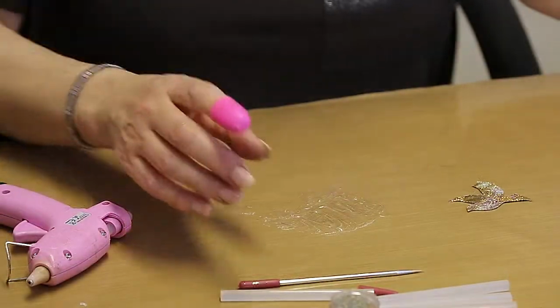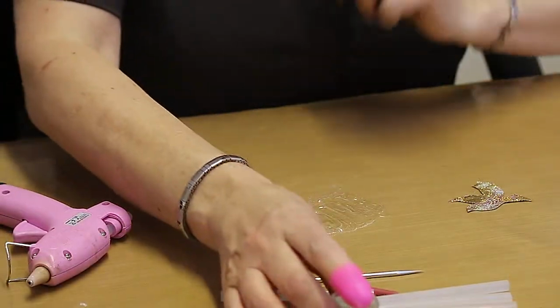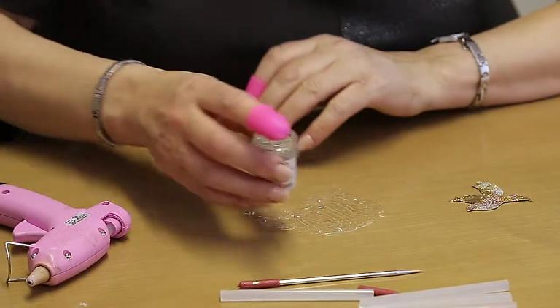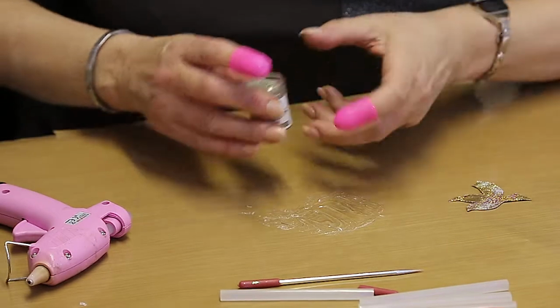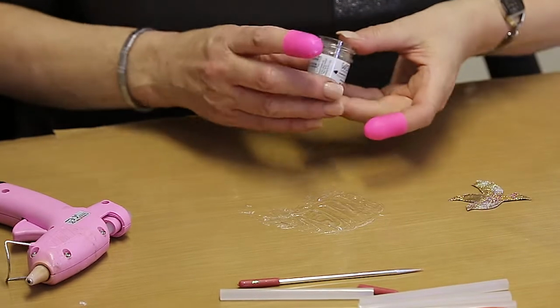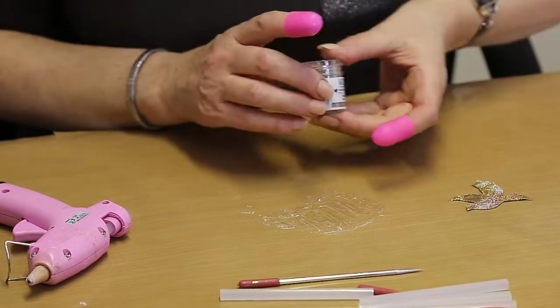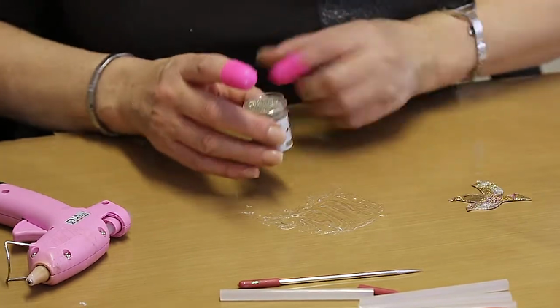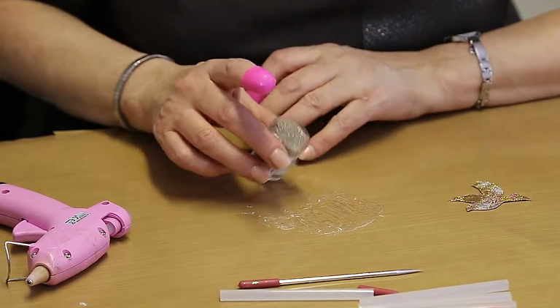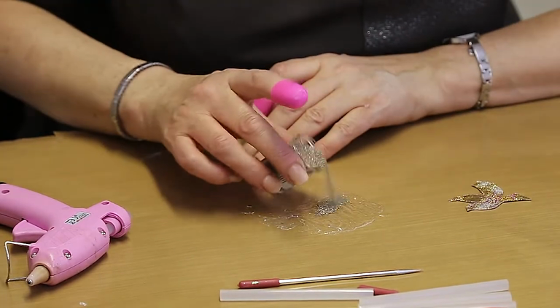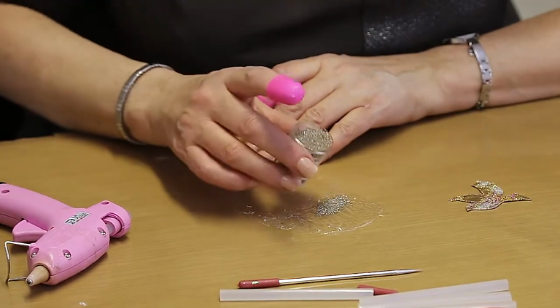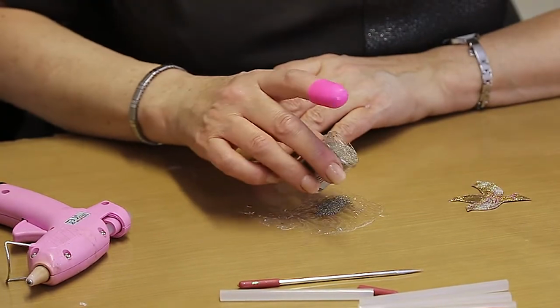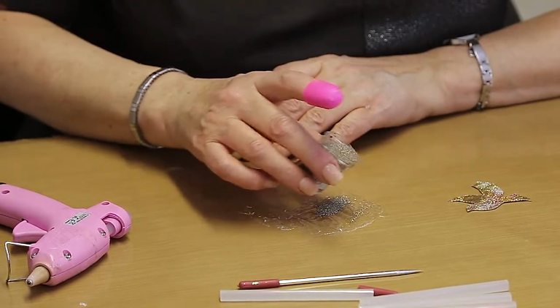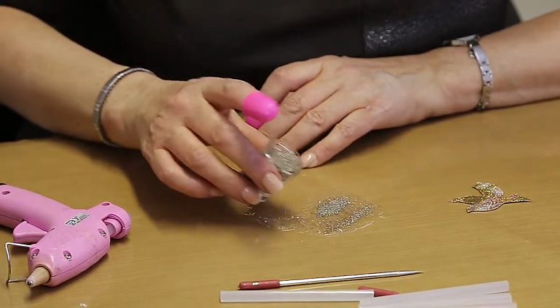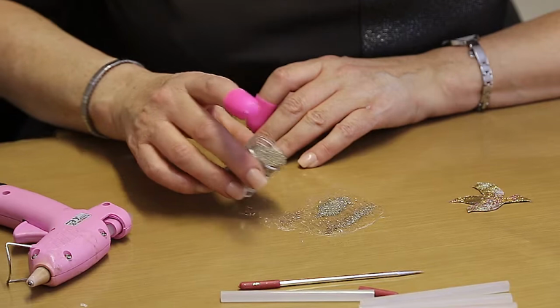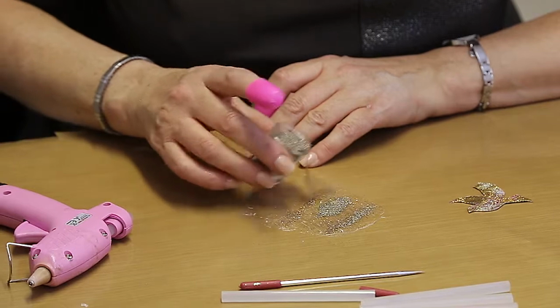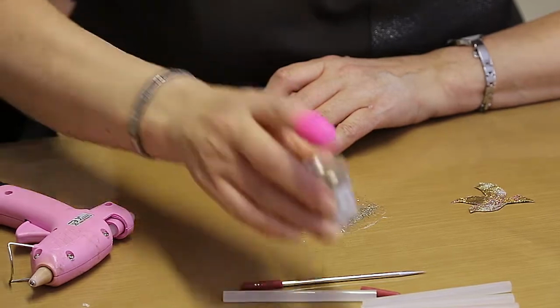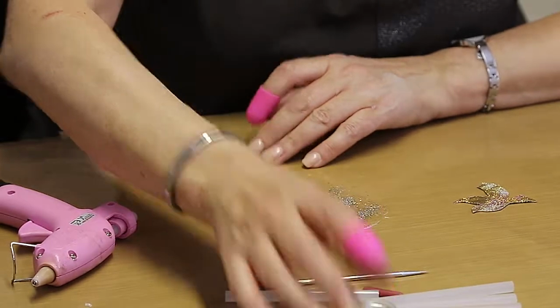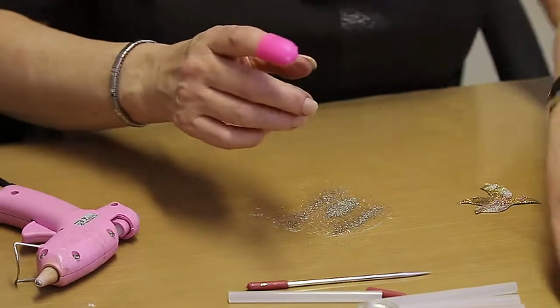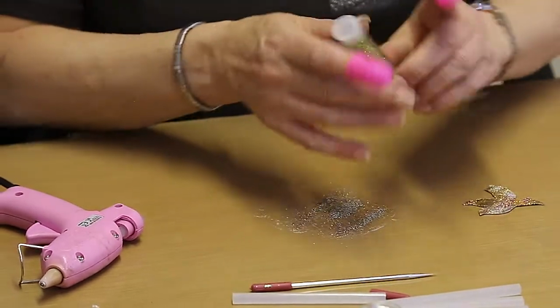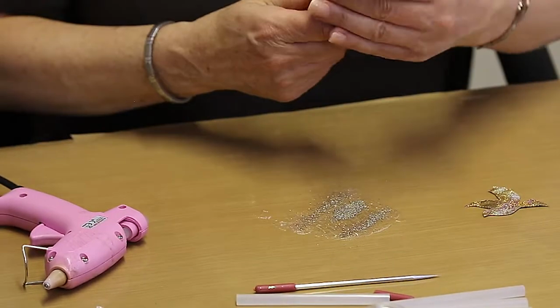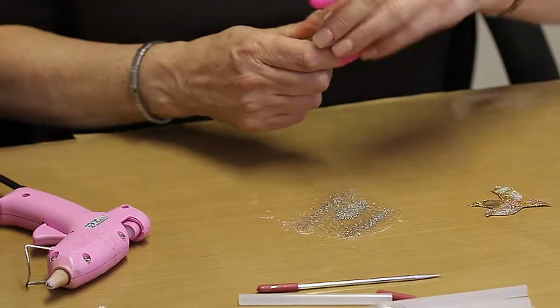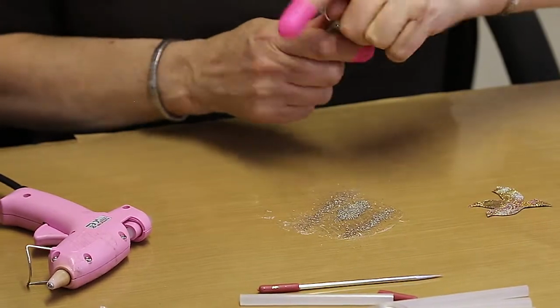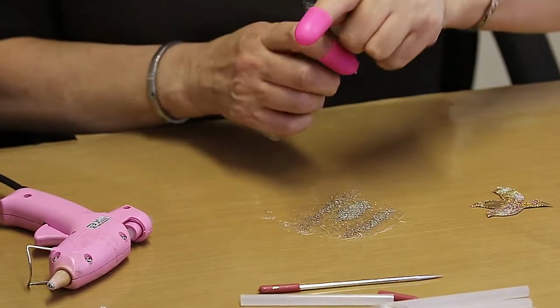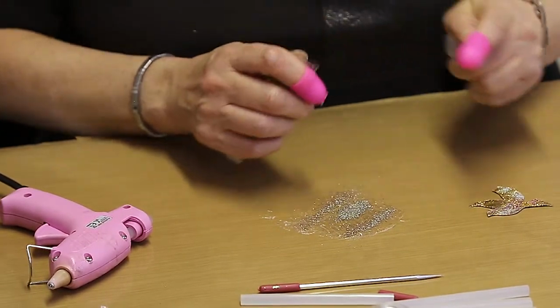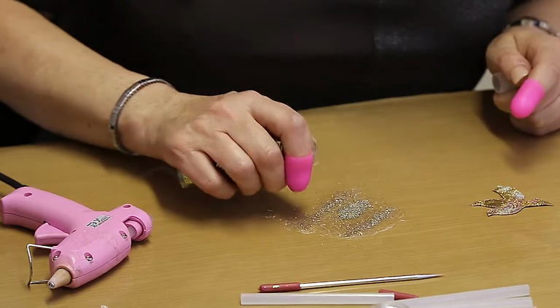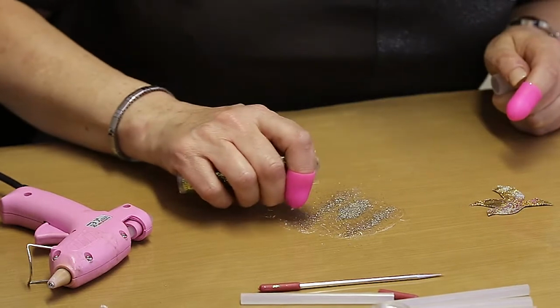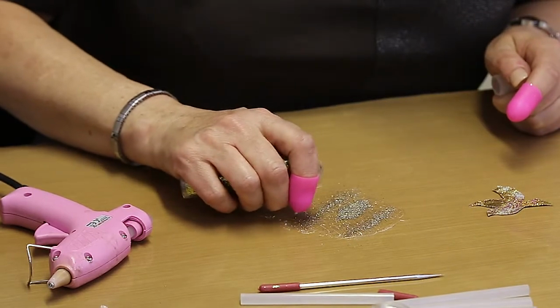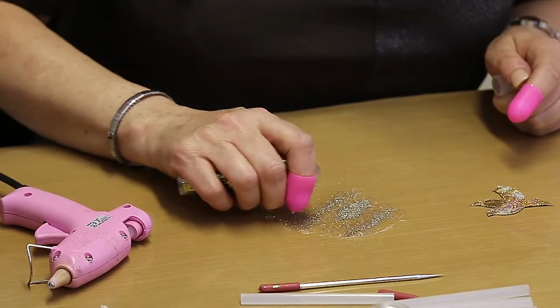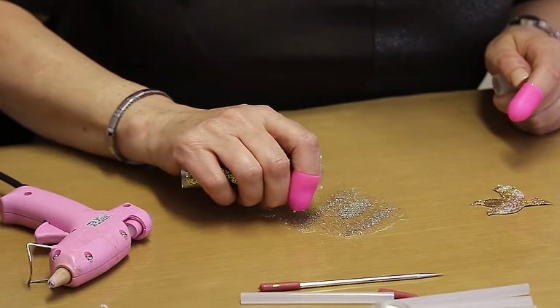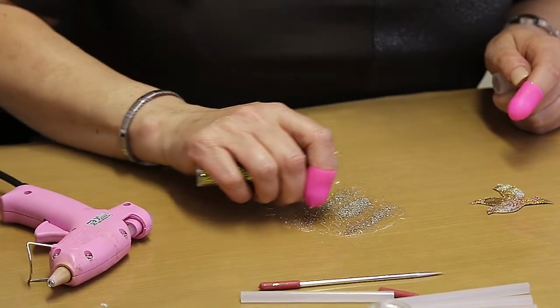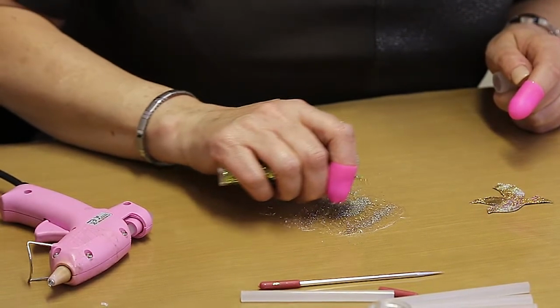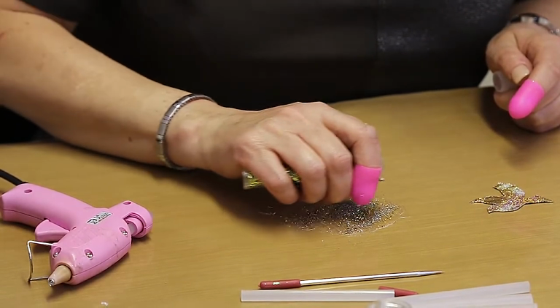I'm going to take some of this lovely WOW embossing powder and just sprinkle it on, then take some of the Styx 2 beads from the Tri-Pack and sprinkle a few of those.